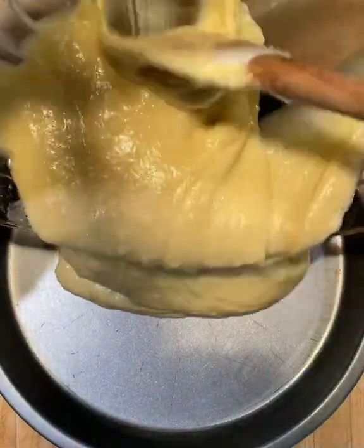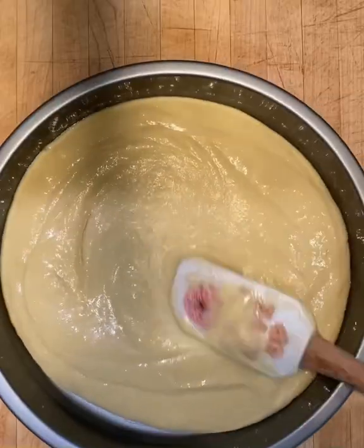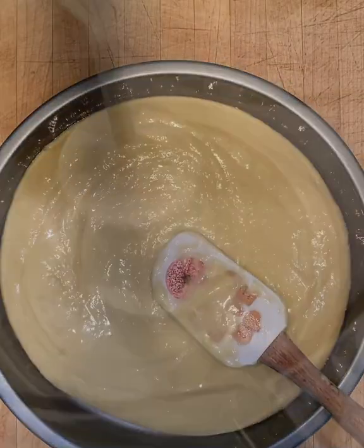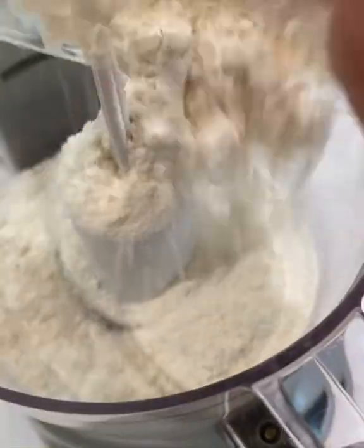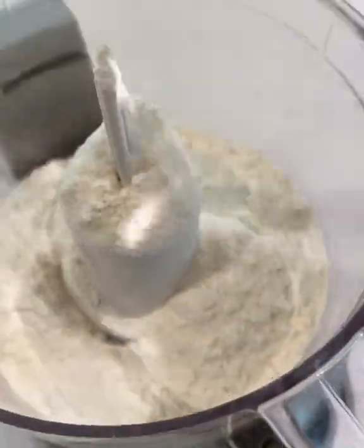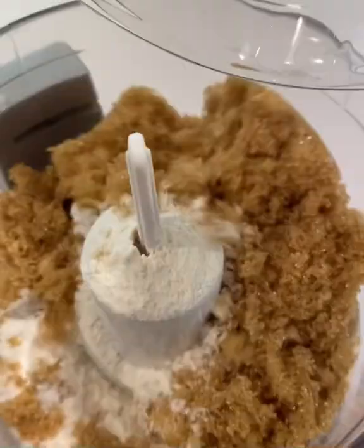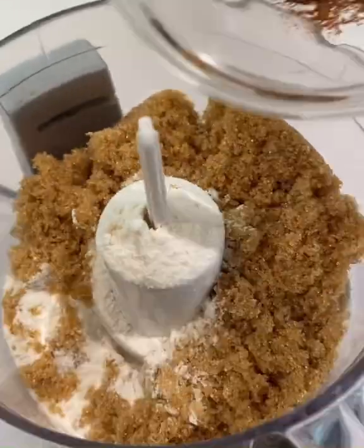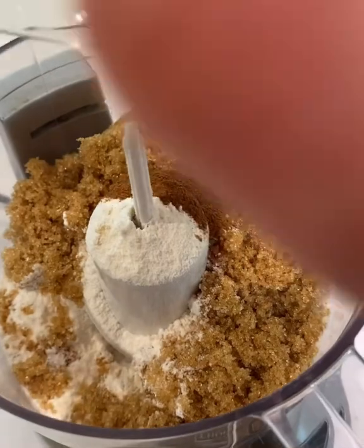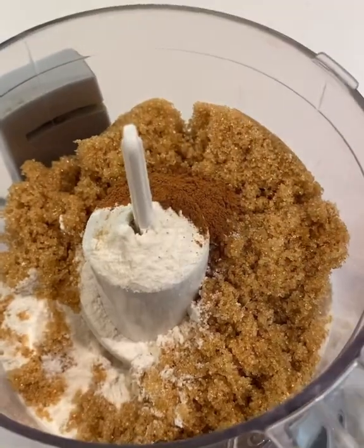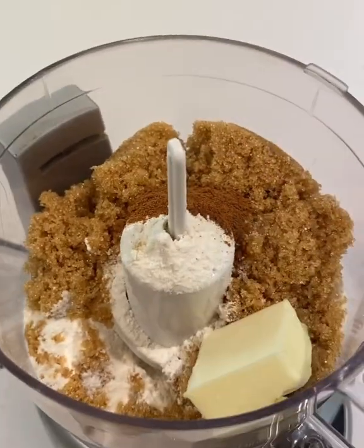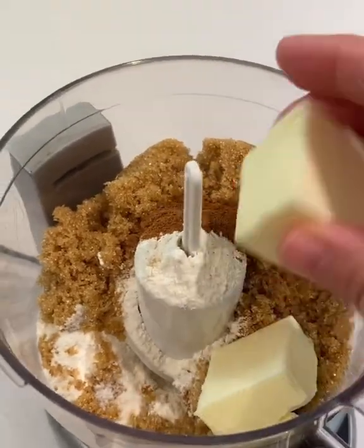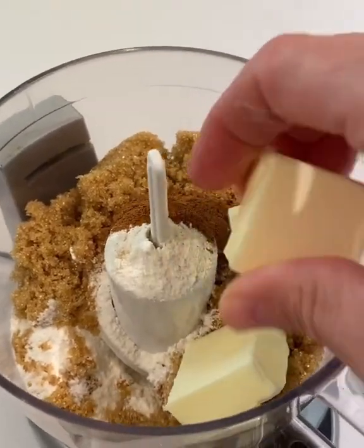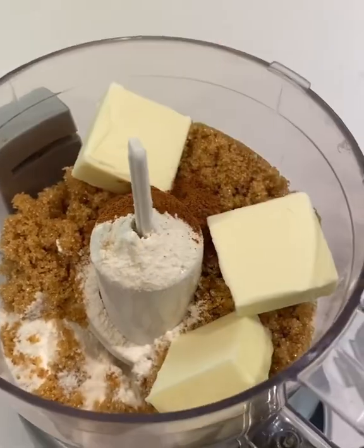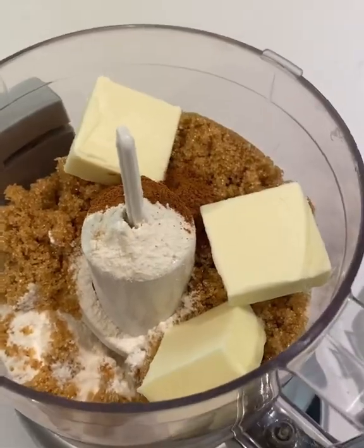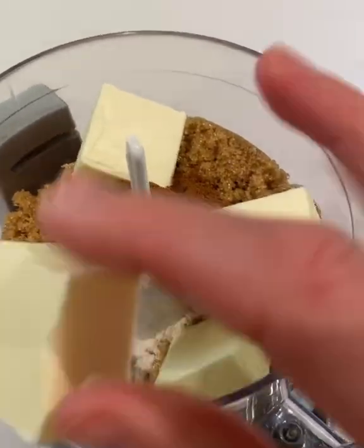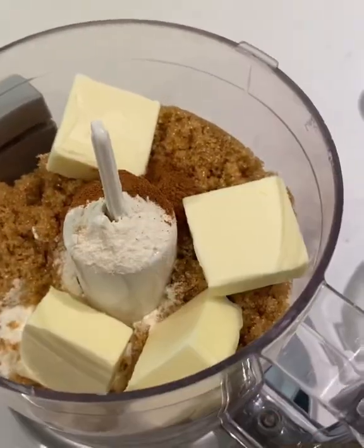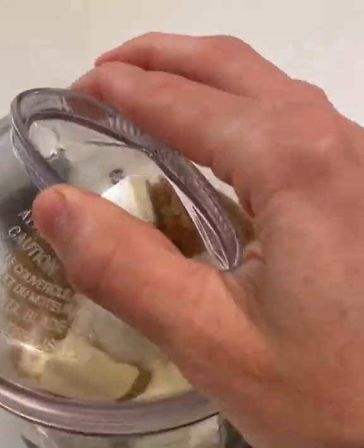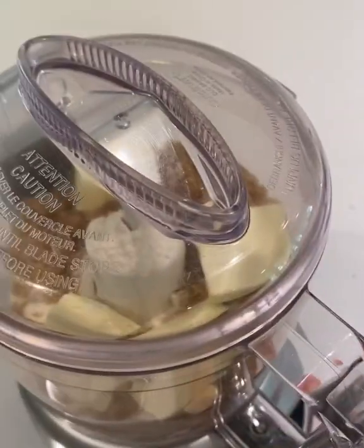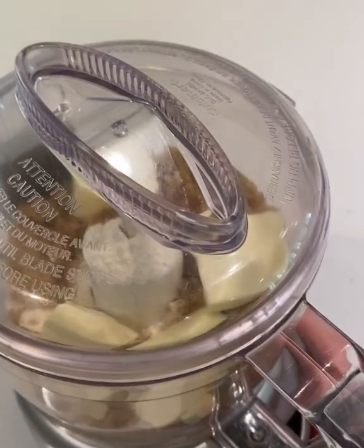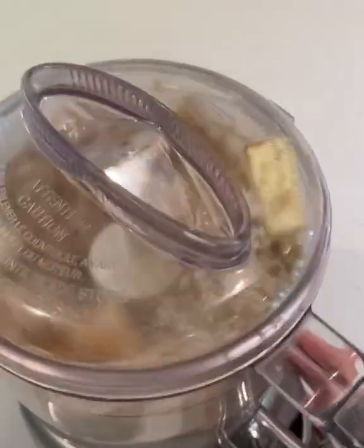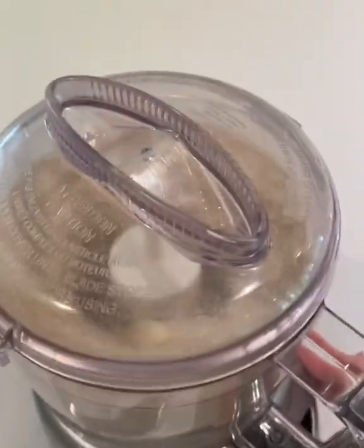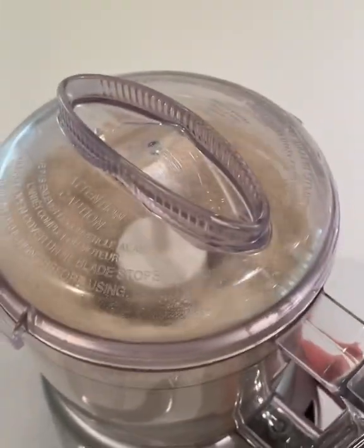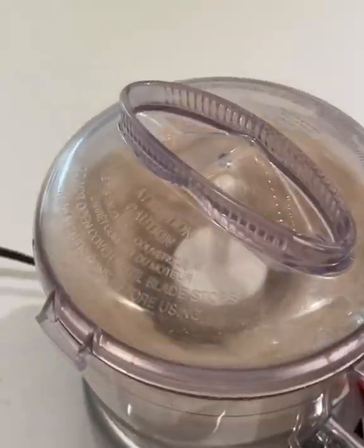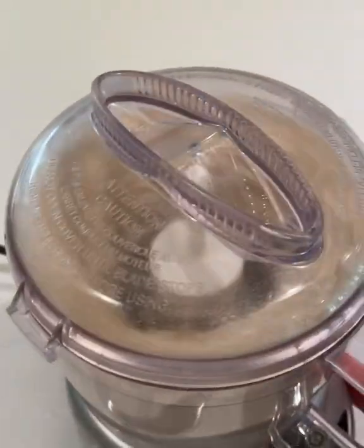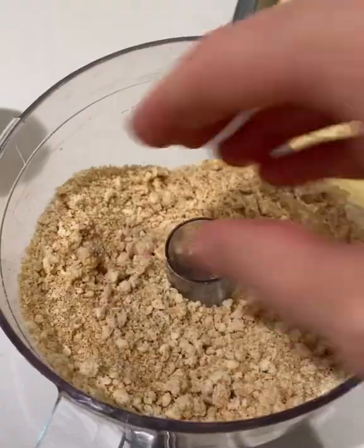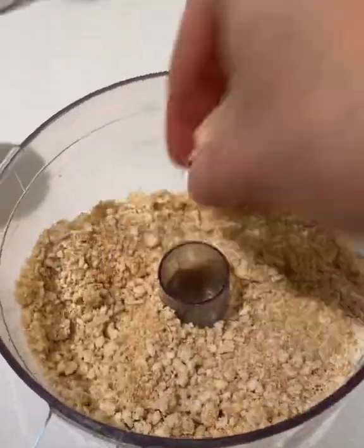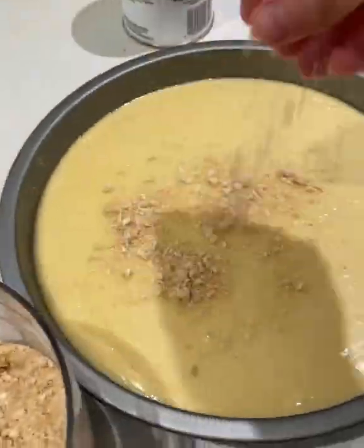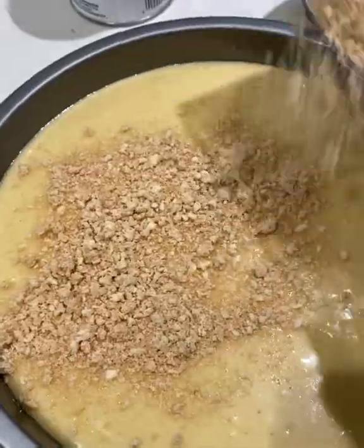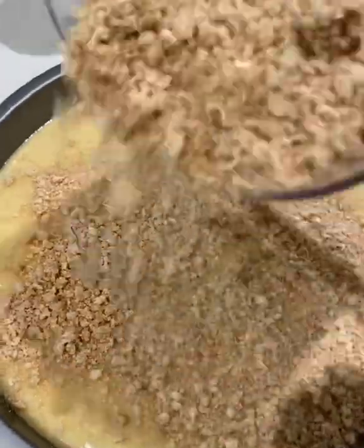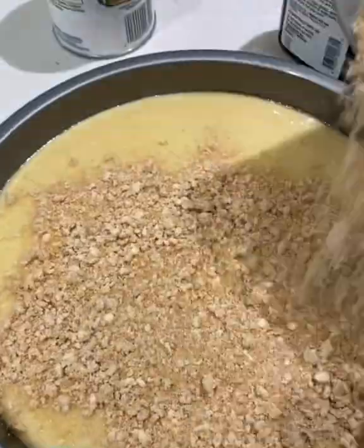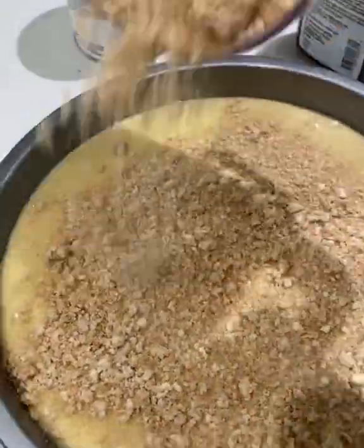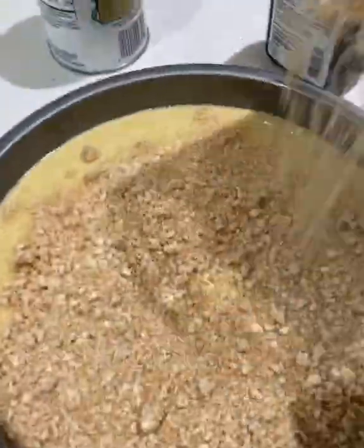Then you spread that out. For the topping, we're going to use flour, brown sugar, cinnamon, and unsalted butter. Then we'll give that a spin in the mini food processor until it has a nice kind of sandy texture. Then sprinkle that all over the coffee cake and bake.